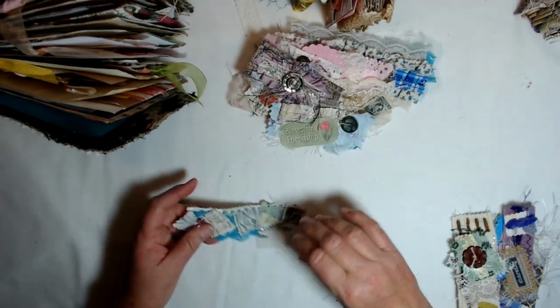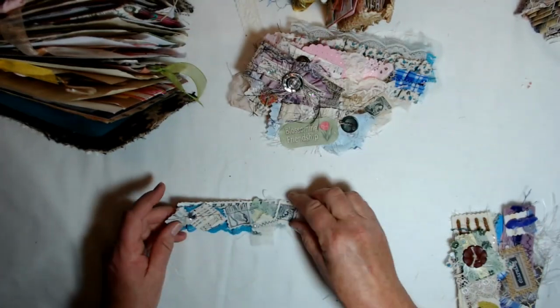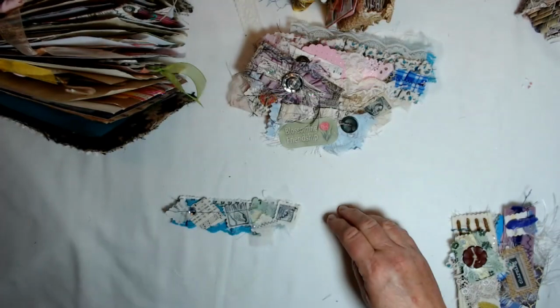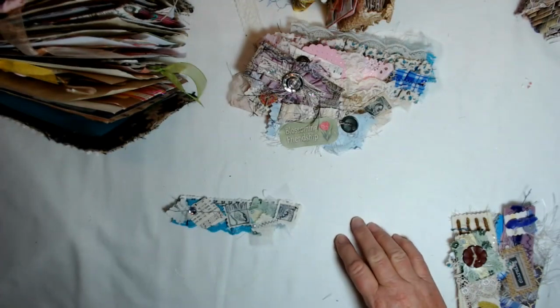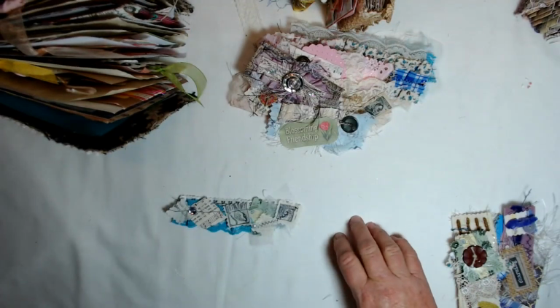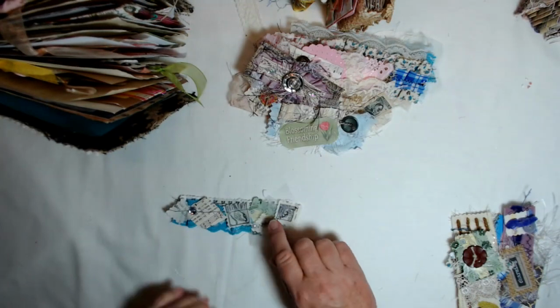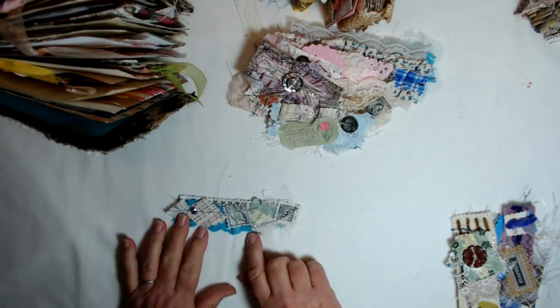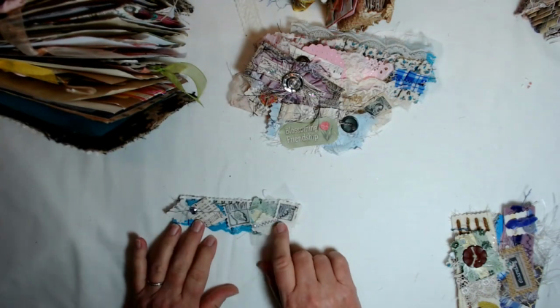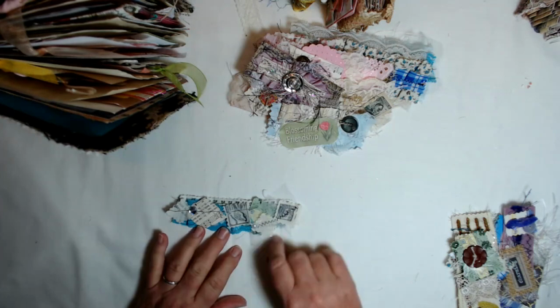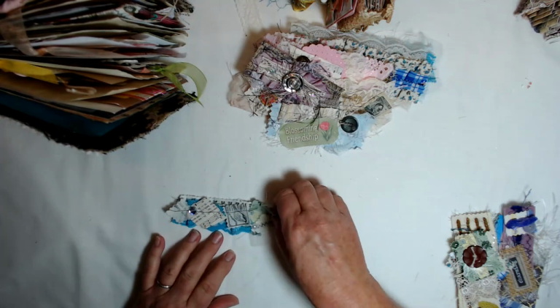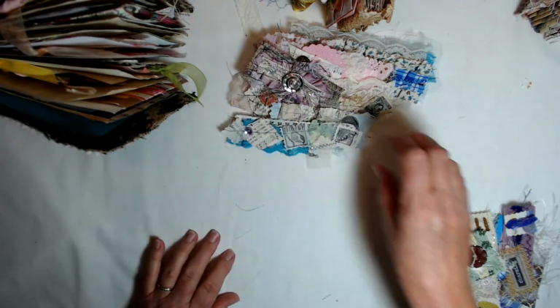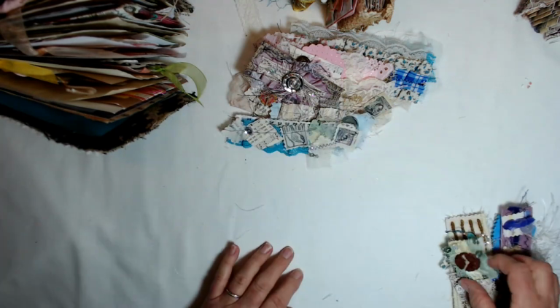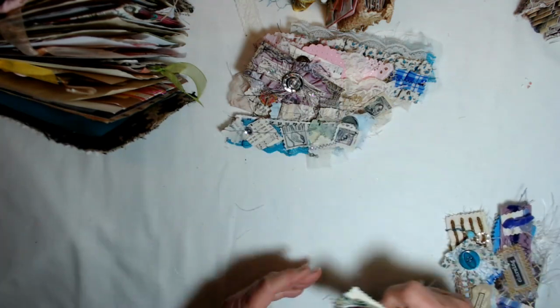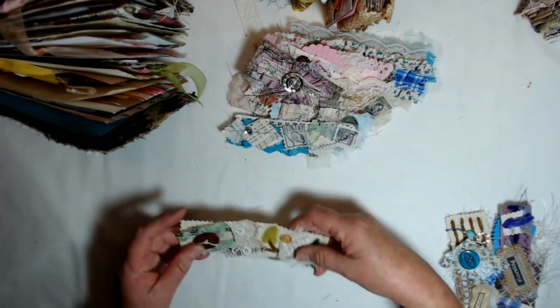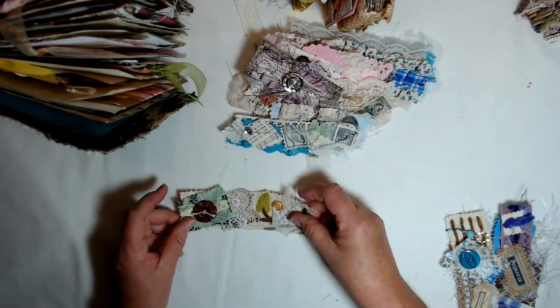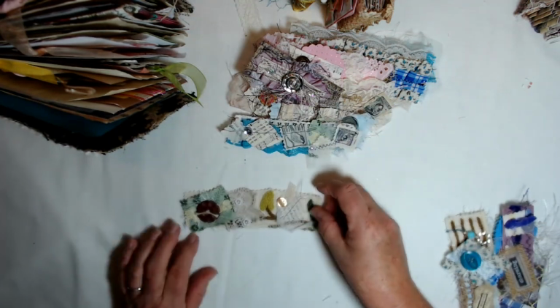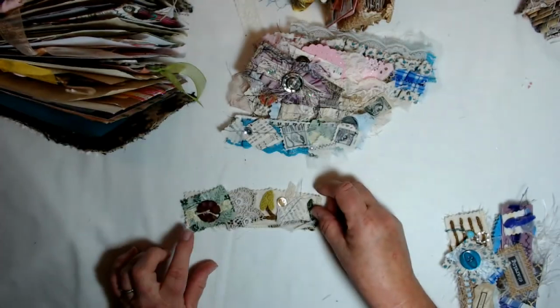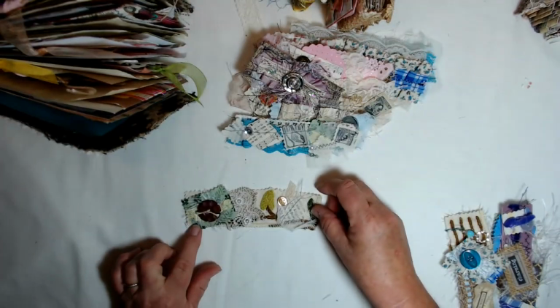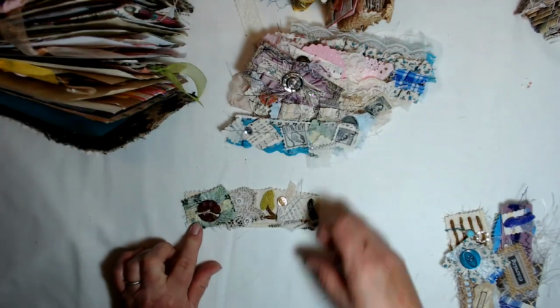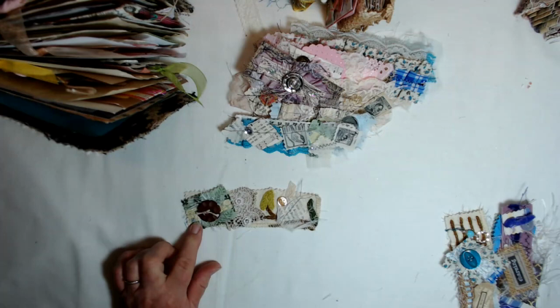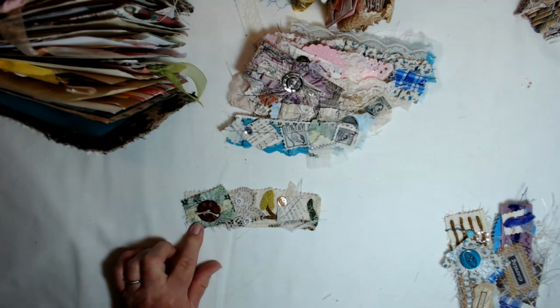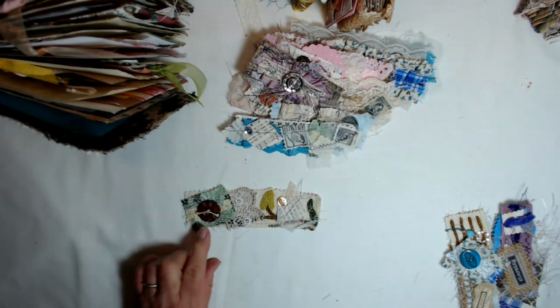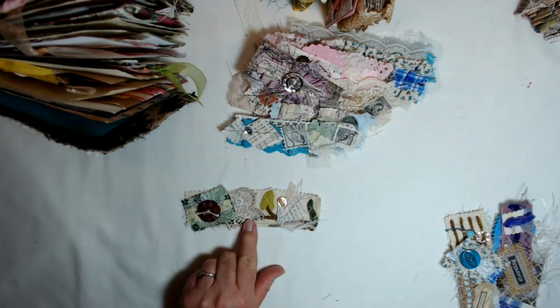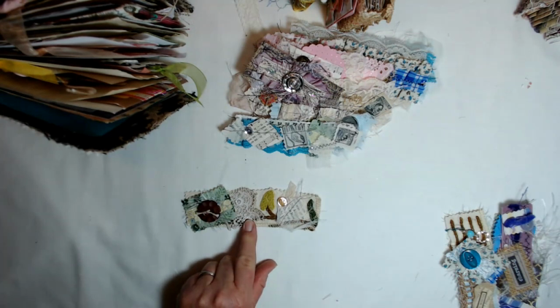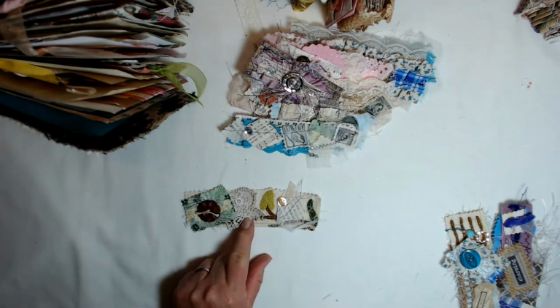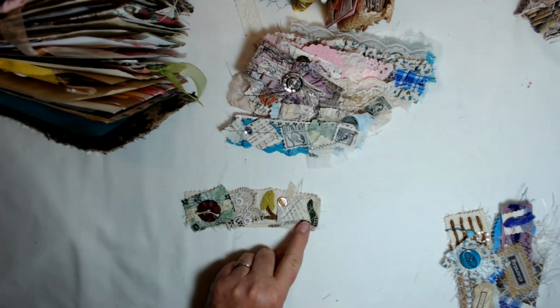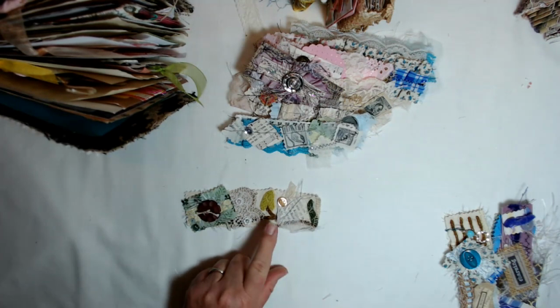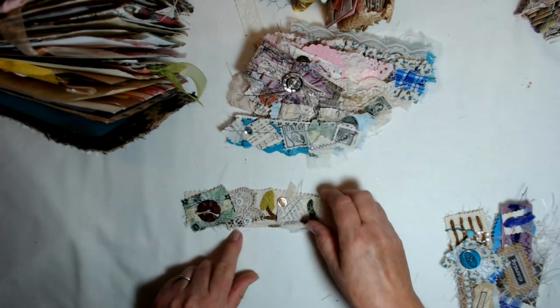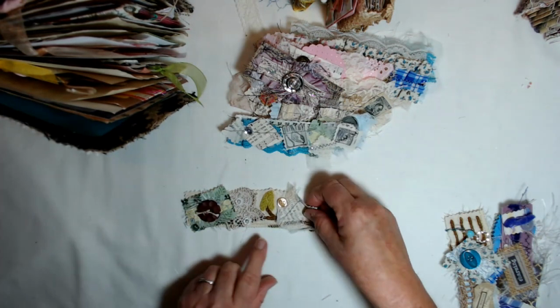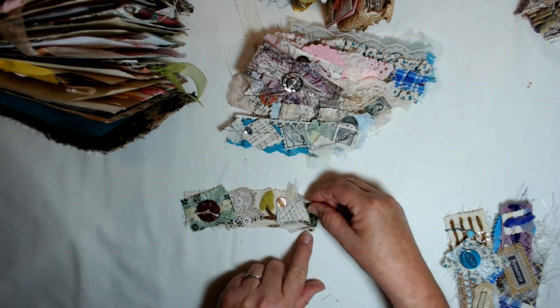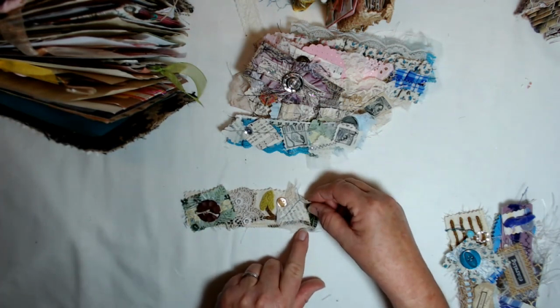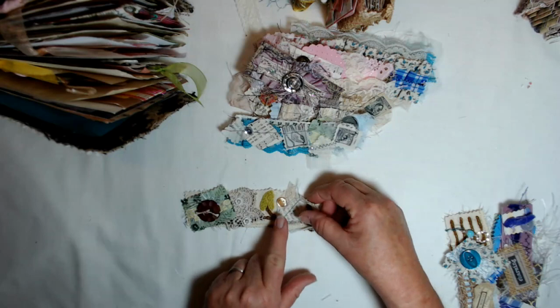Here's another one done with the turquoises. Just stitched everything together. This is a piece of the snippet strip that I received, and a little piece of lace I had left over, and some frou-frou, a little bit of gauze.